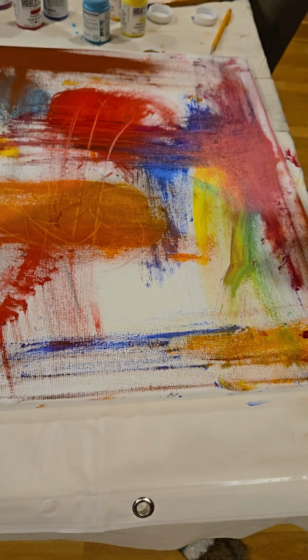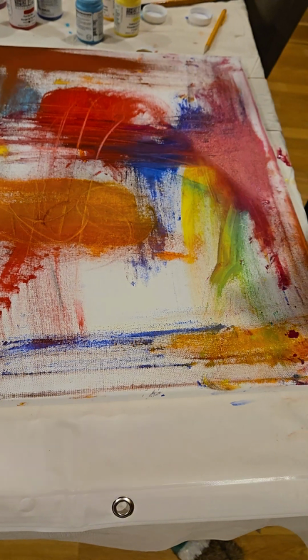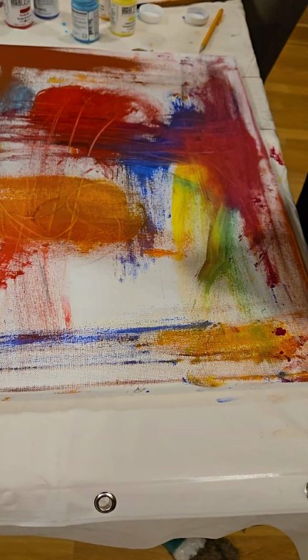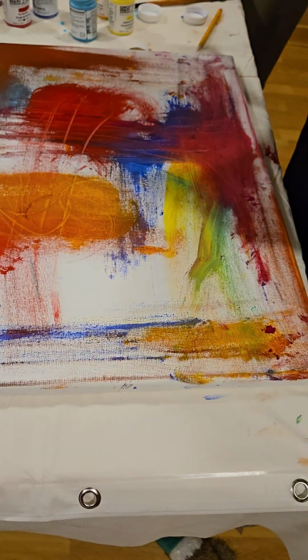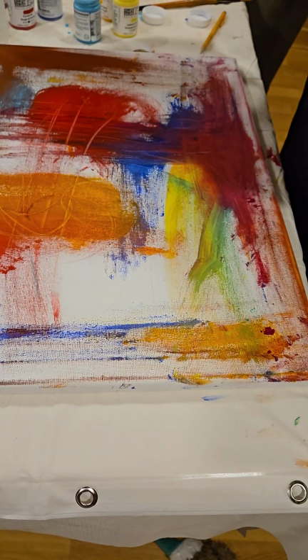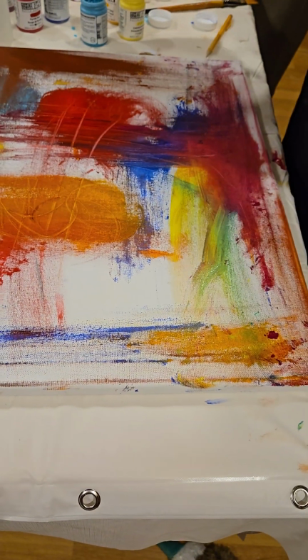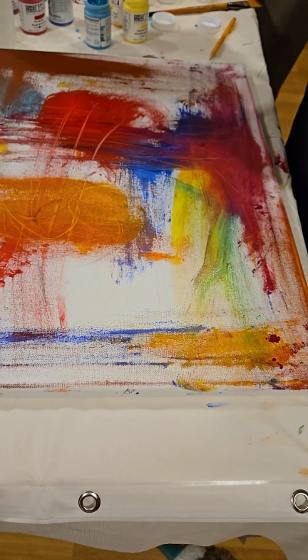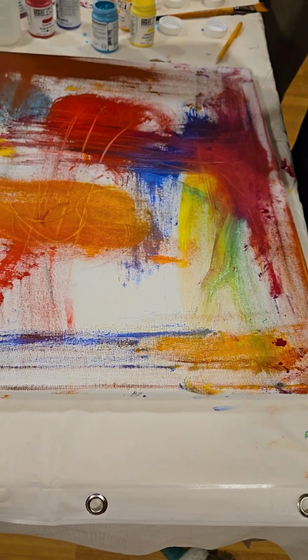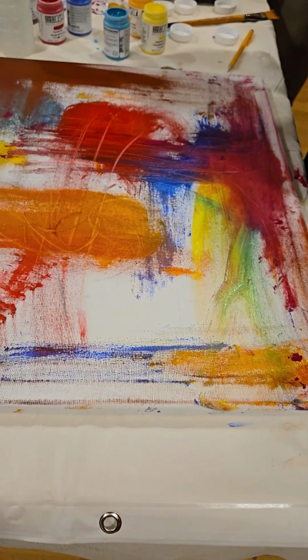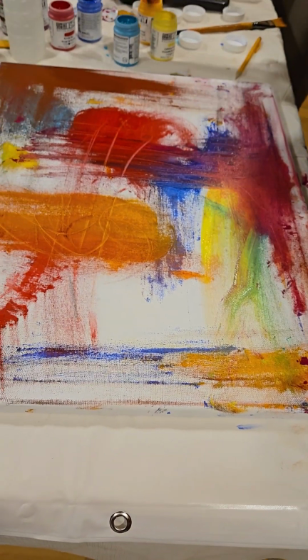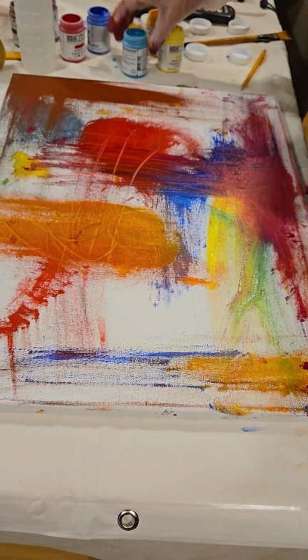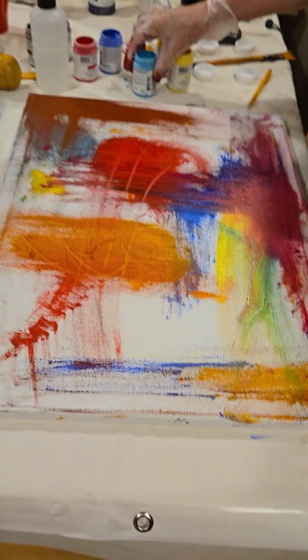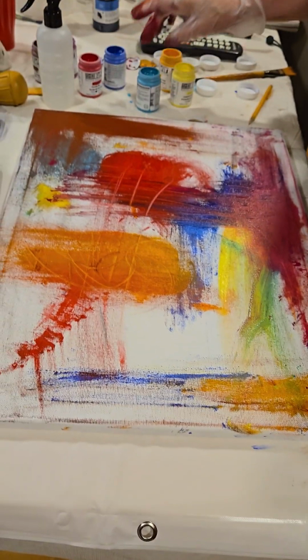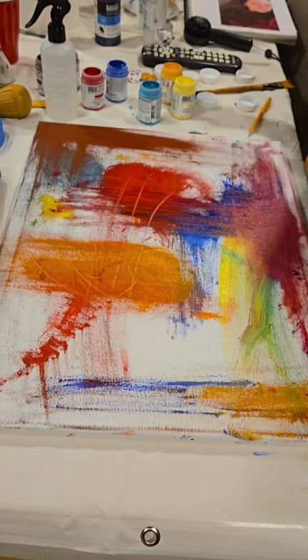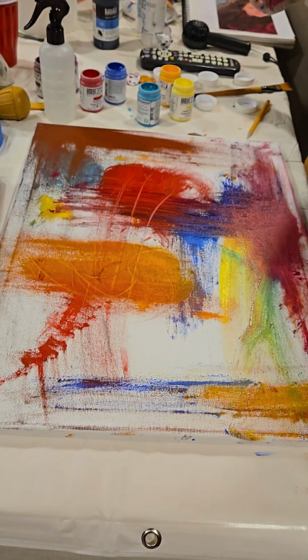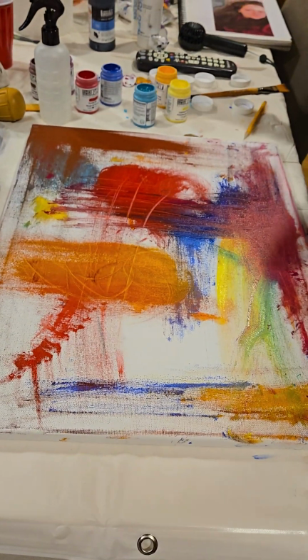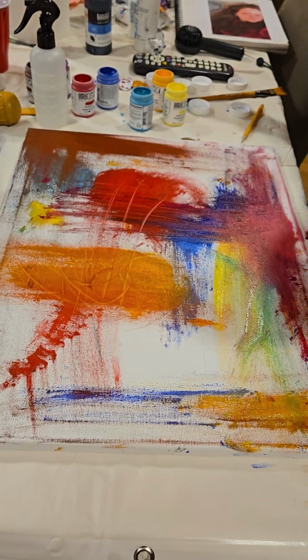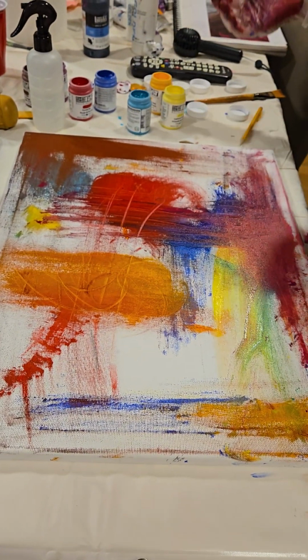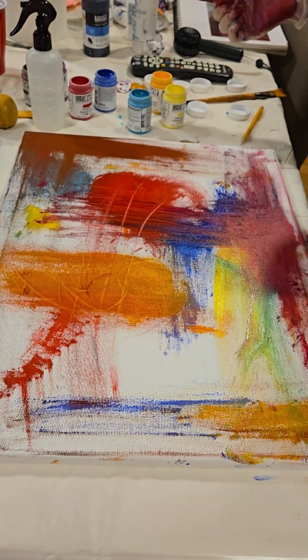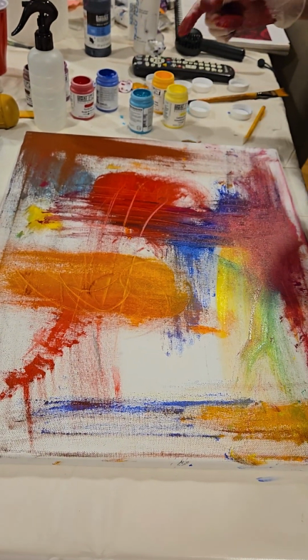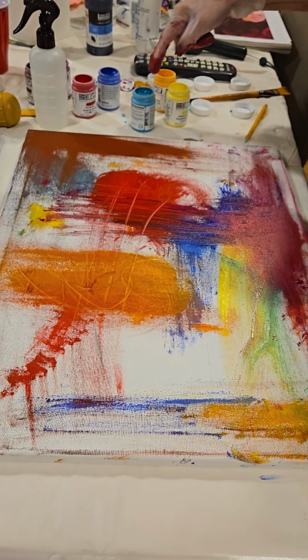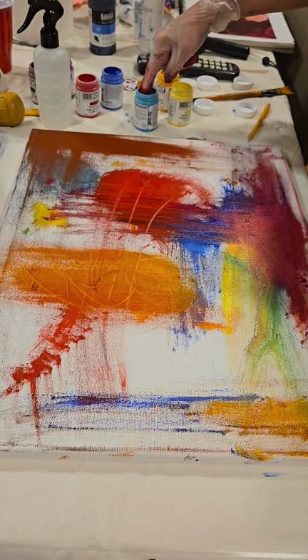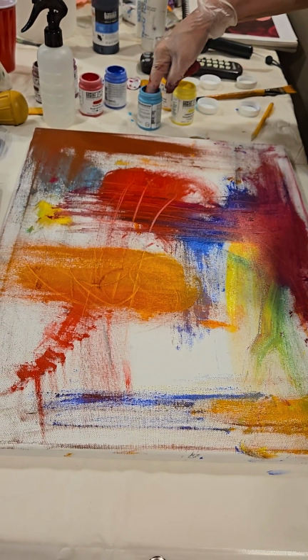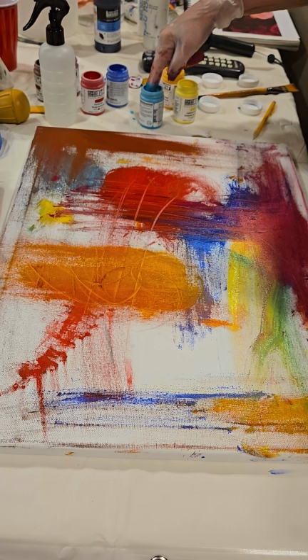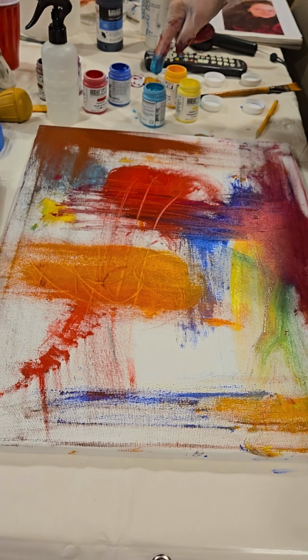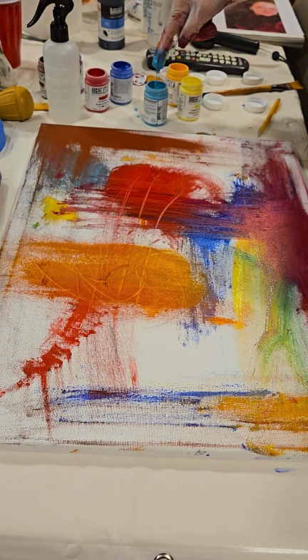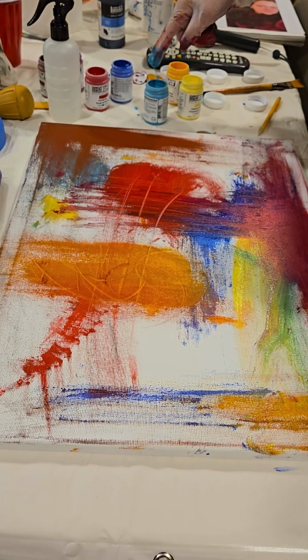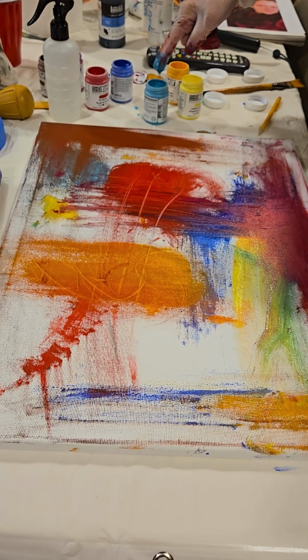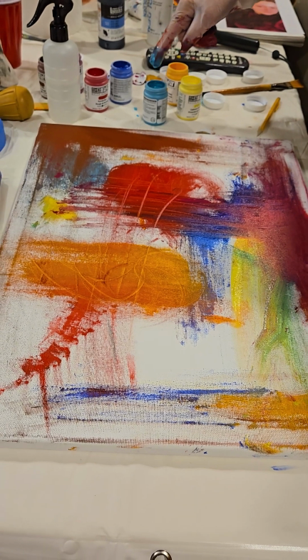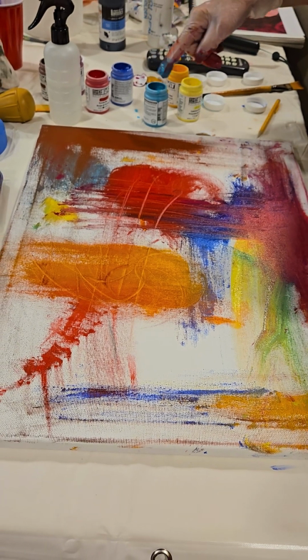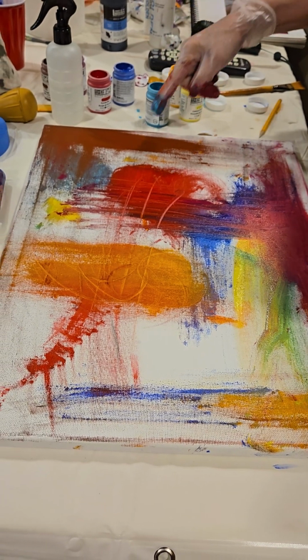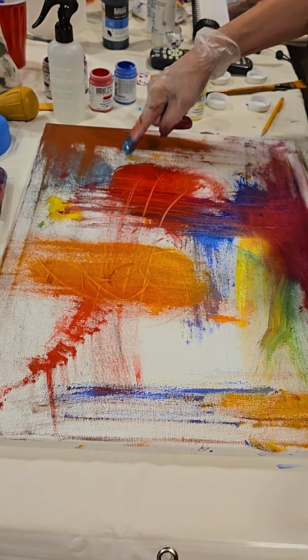Water. This is water, just water. I'm just gonna go a little mad here.